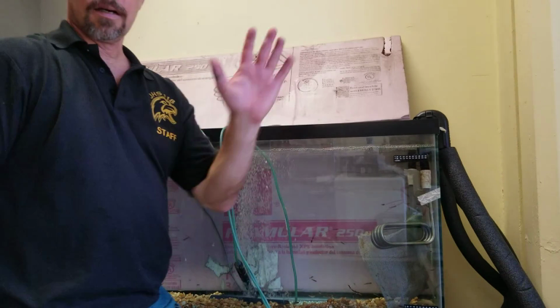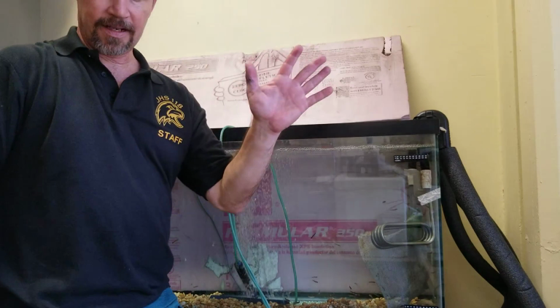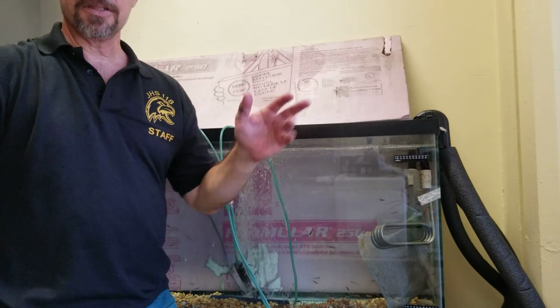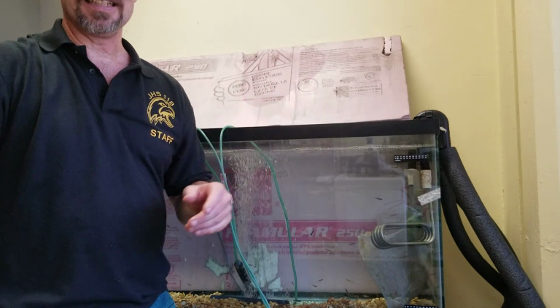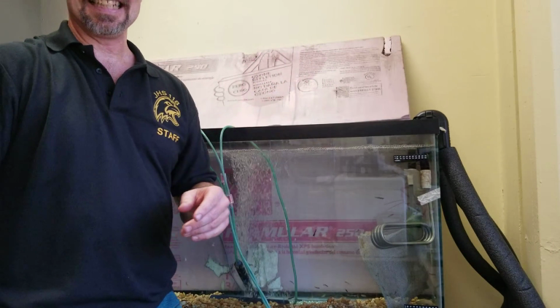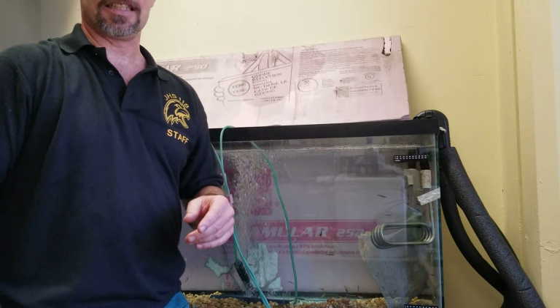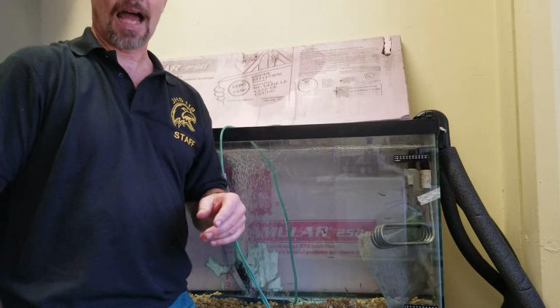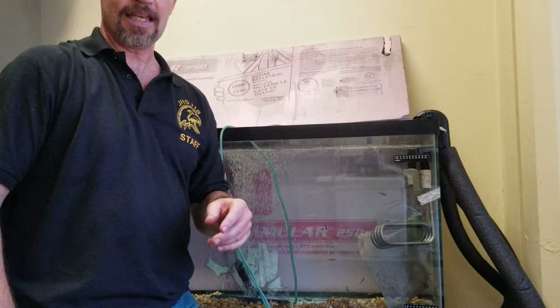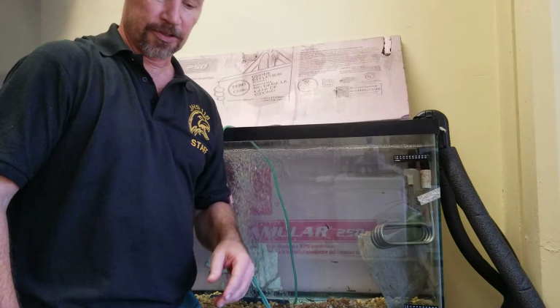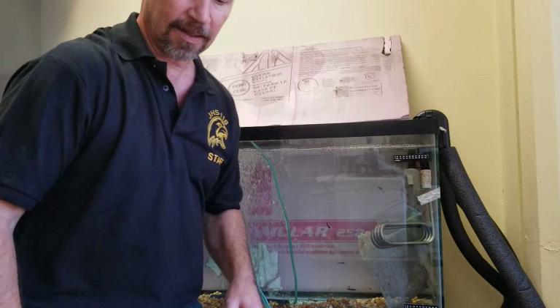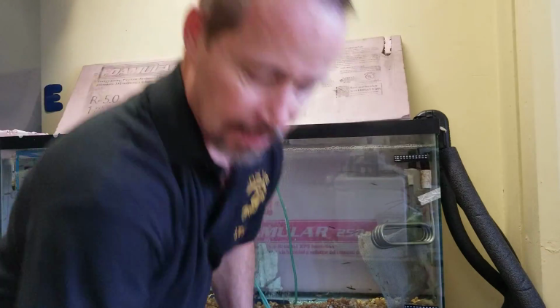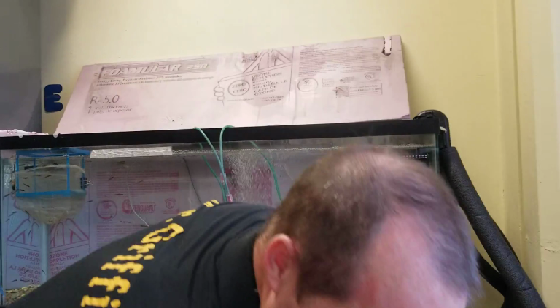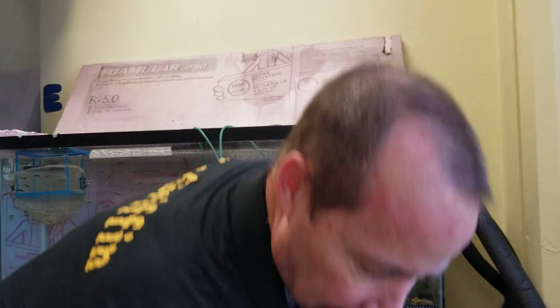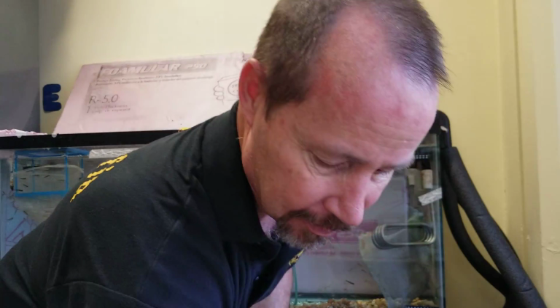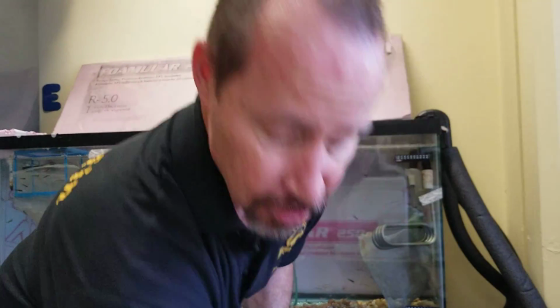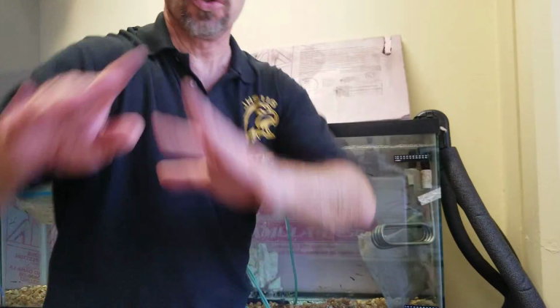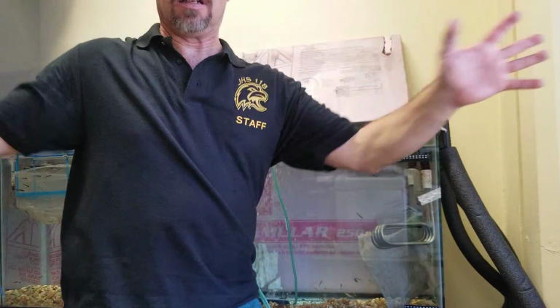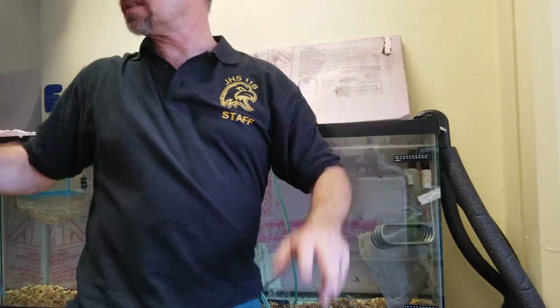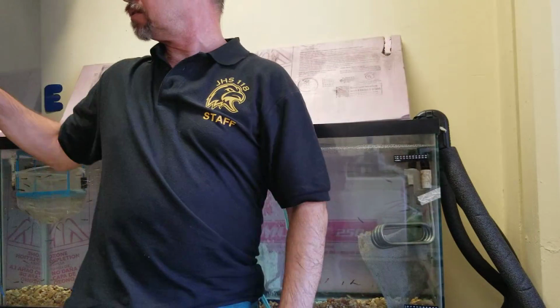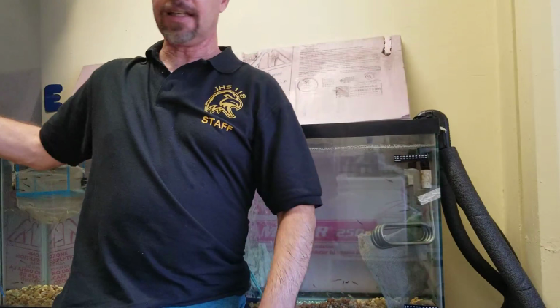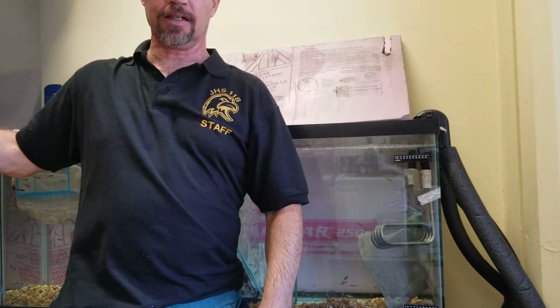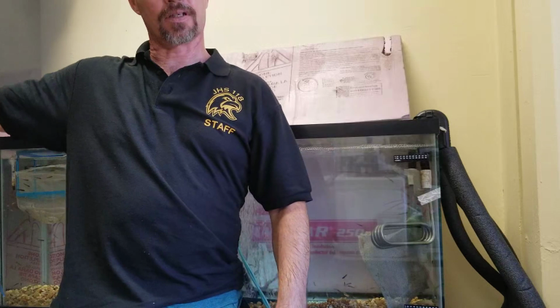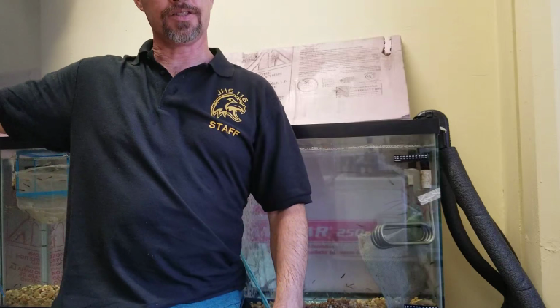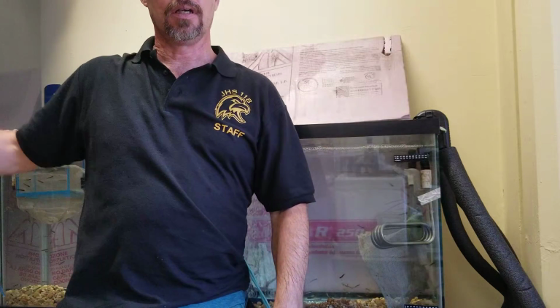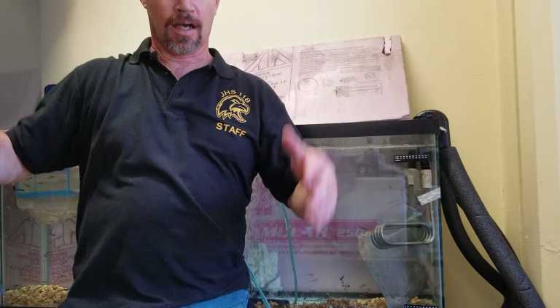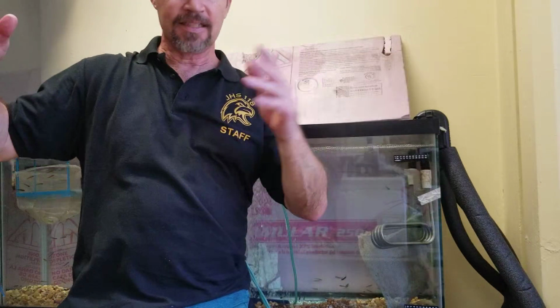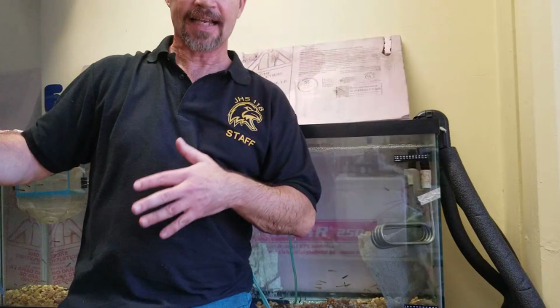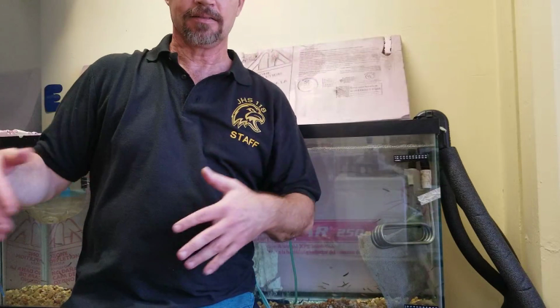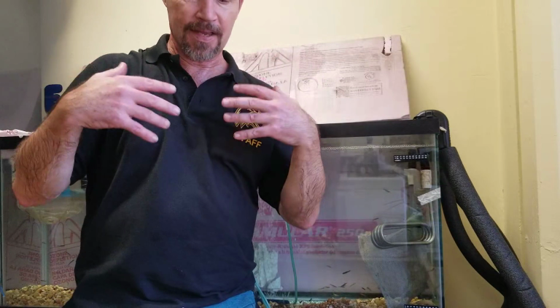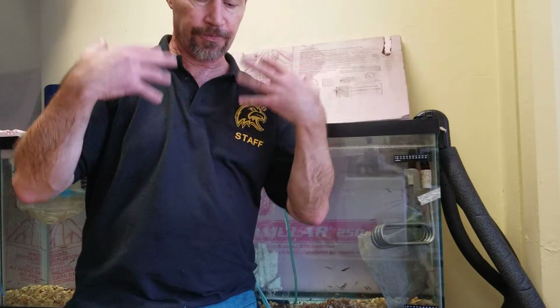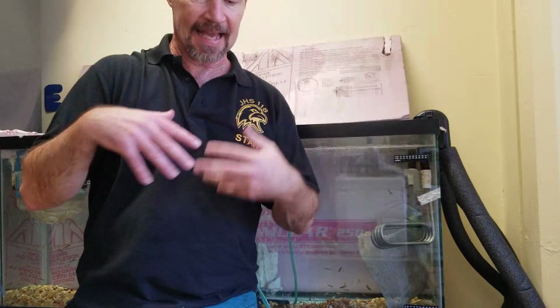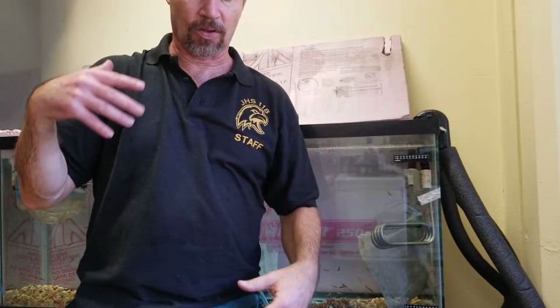Hi, everybody. It's Mr. Griffin. It is Friday, November 20th, and school is closed. There's nobody here except for the guards. I did my check-in, I came in fully masked and all.